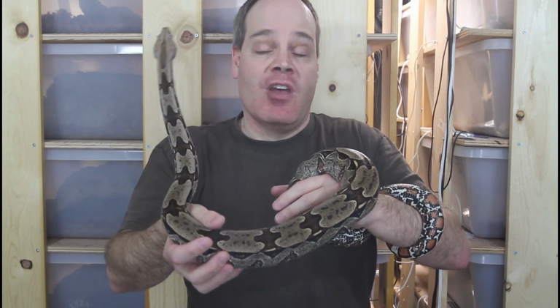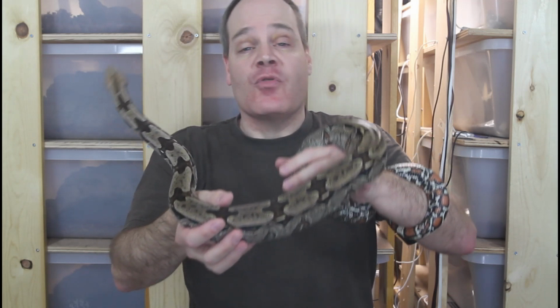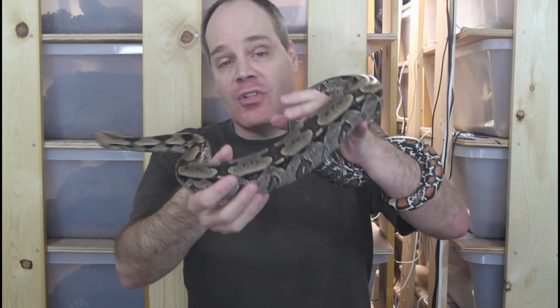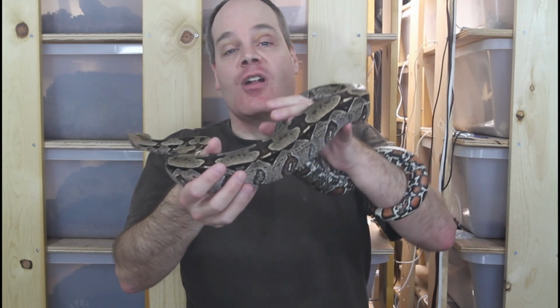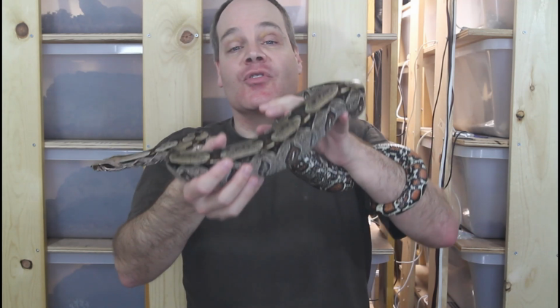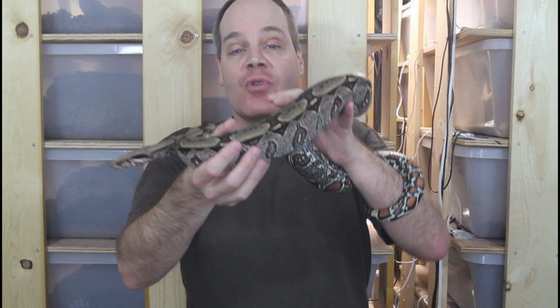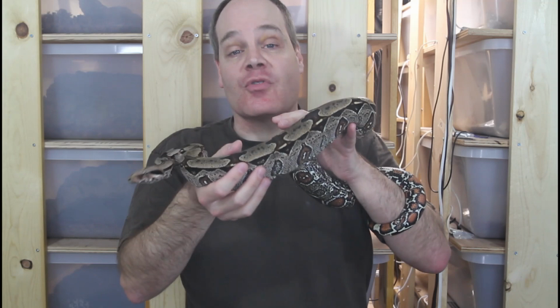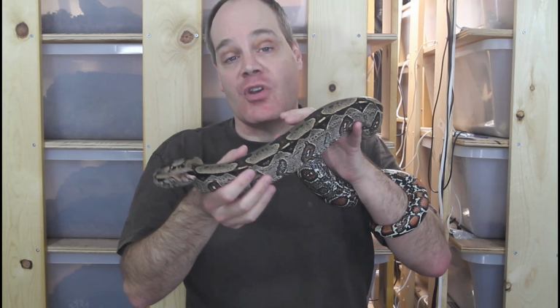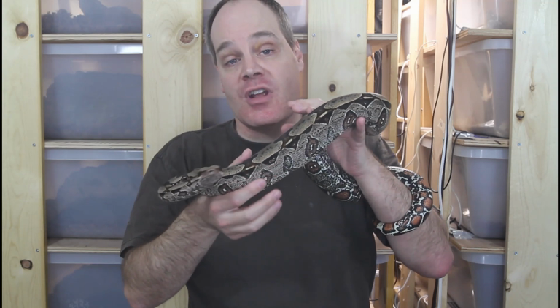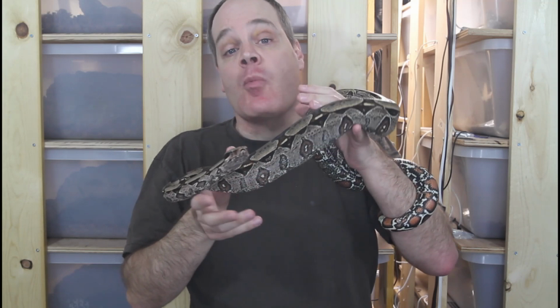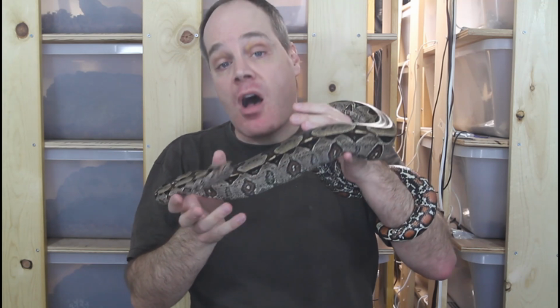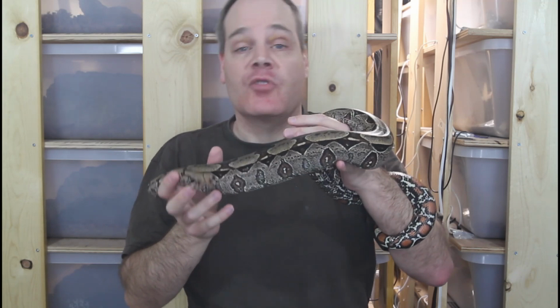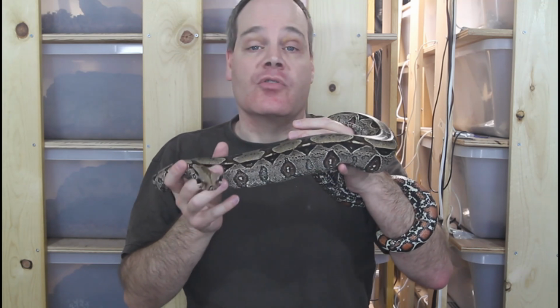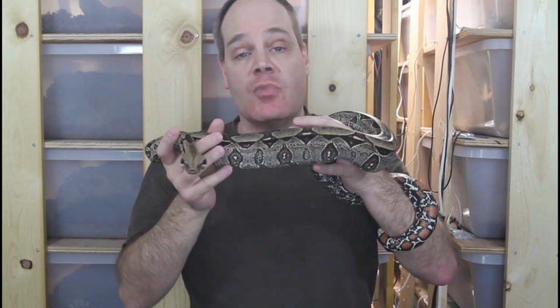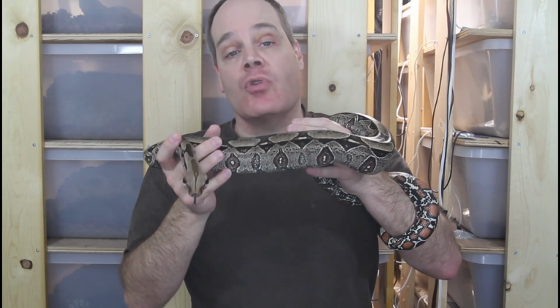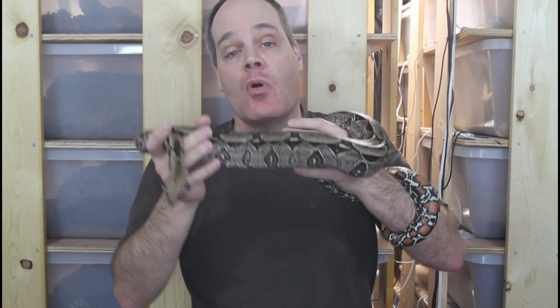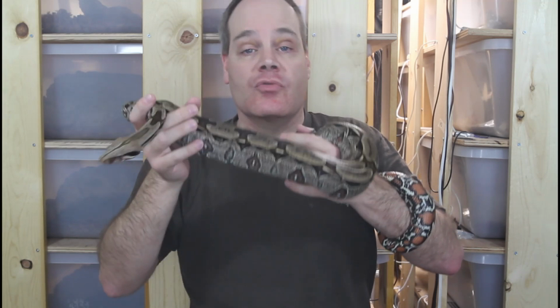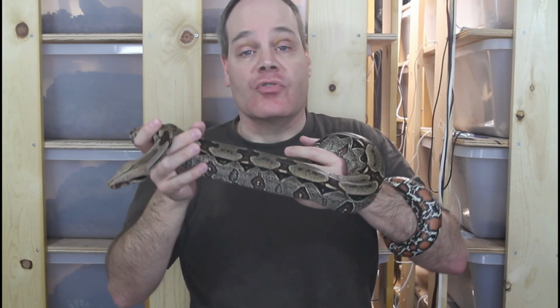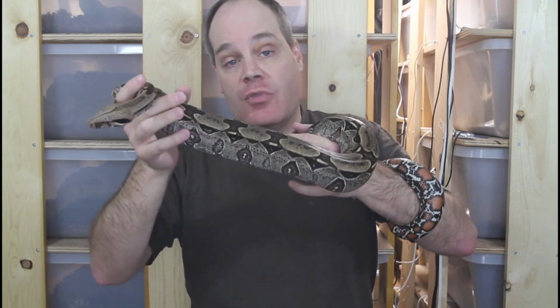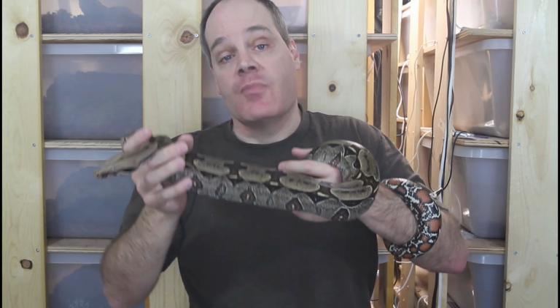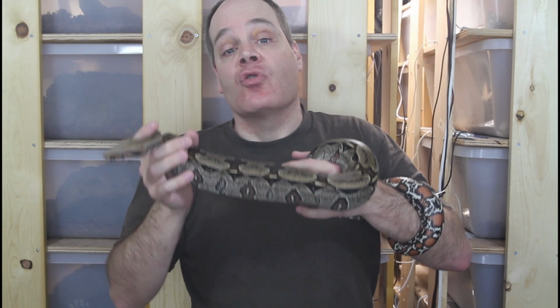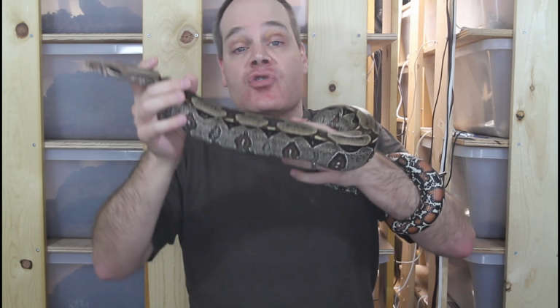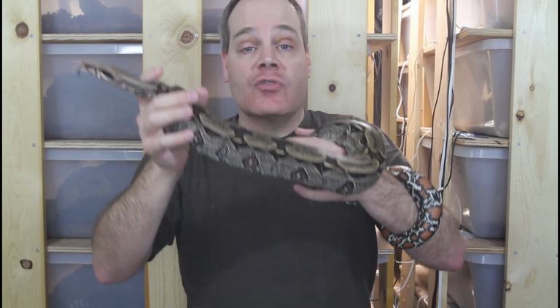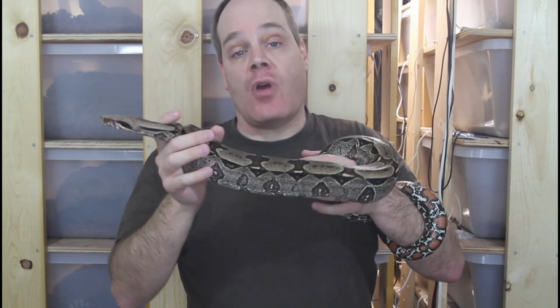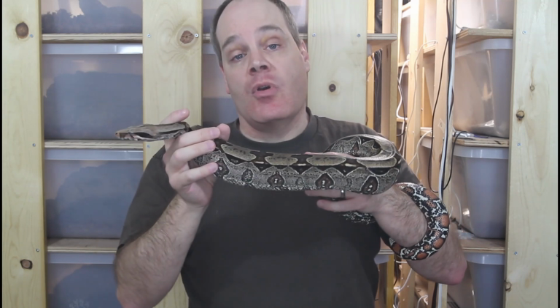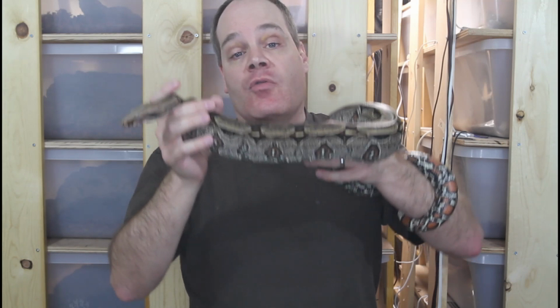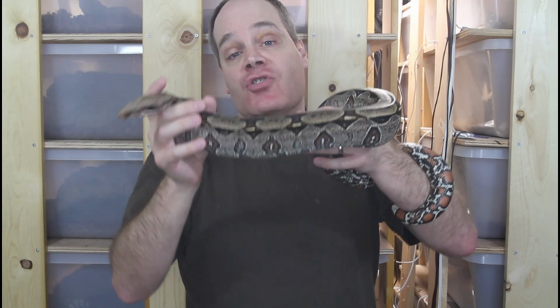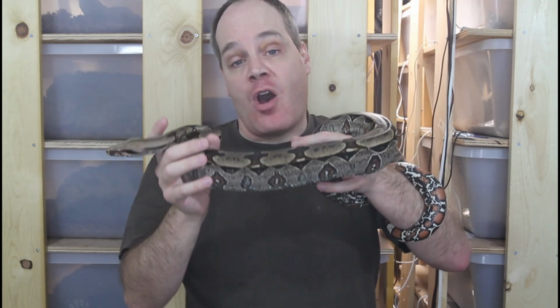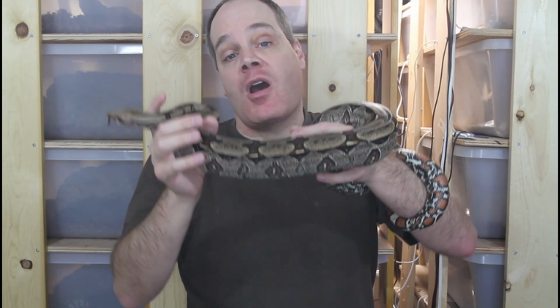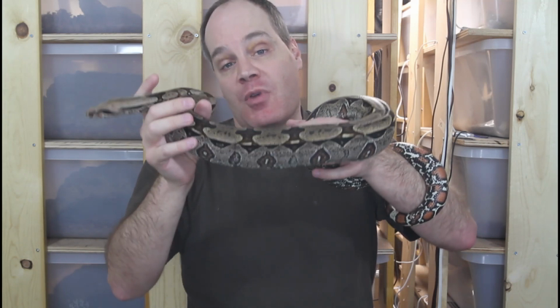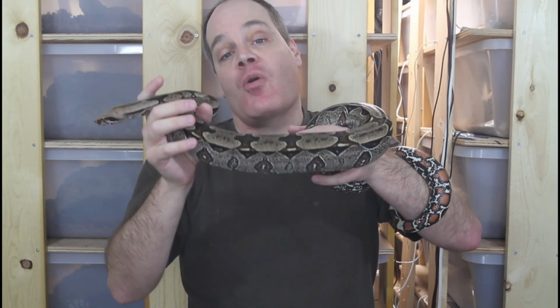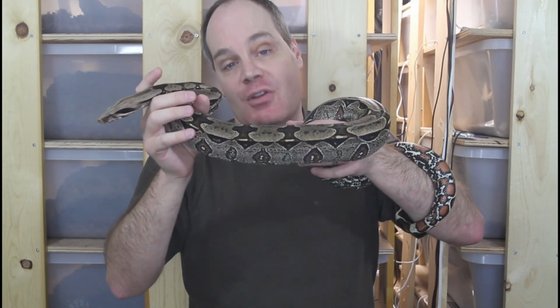If you're new to the channel, this is the place for information about all aspects of keeping and breeding boa constrictors in captivity. Be sure to subscribe if you want to check out my upcoming boa videos.